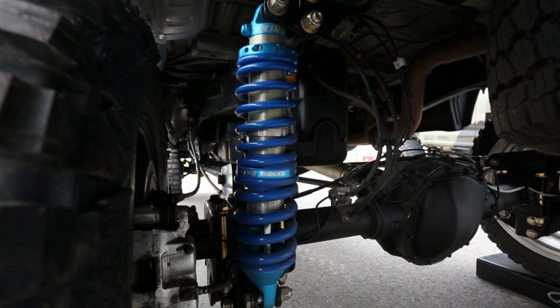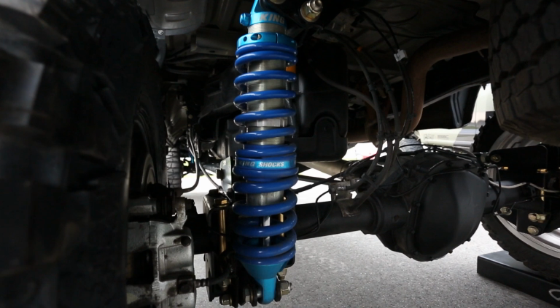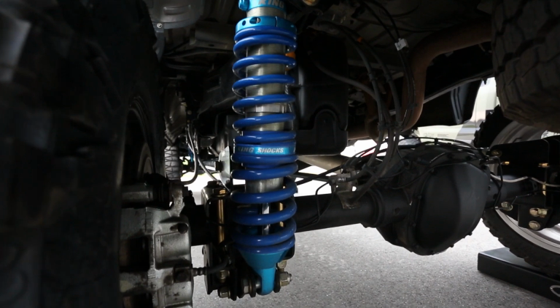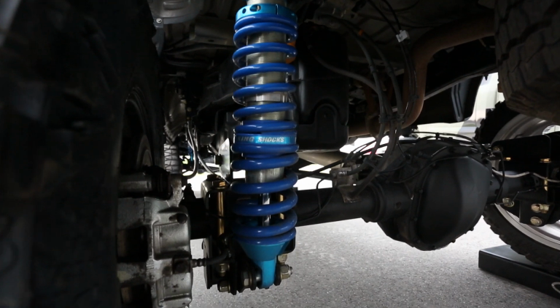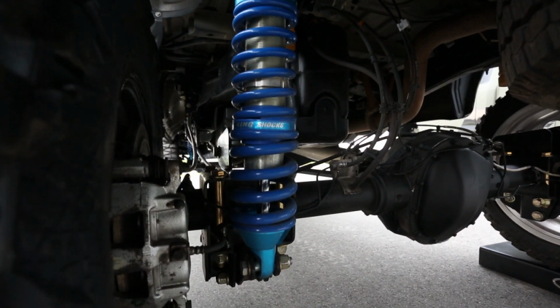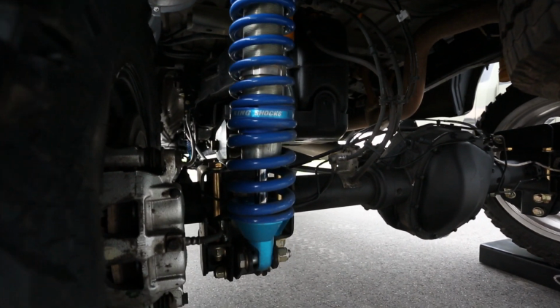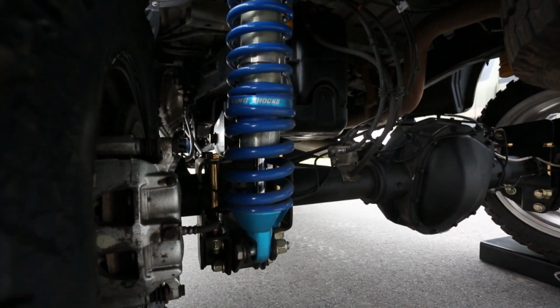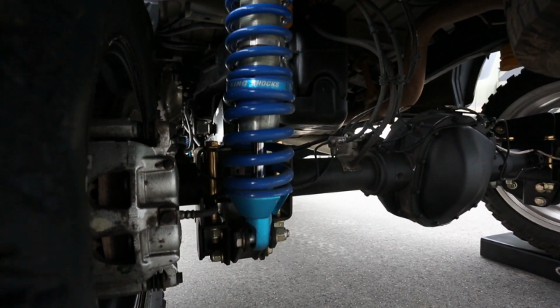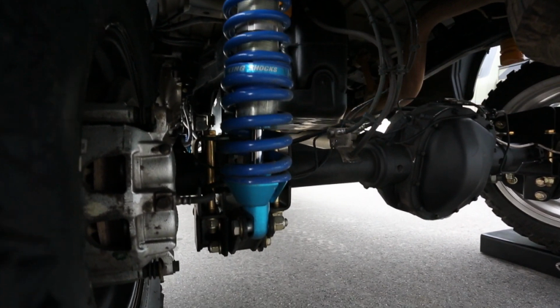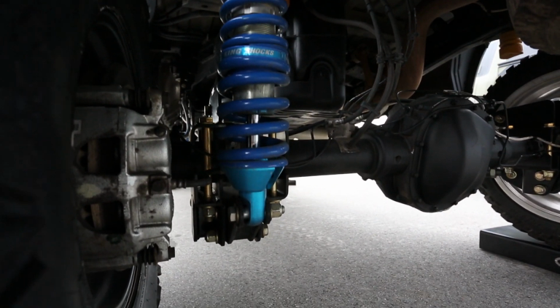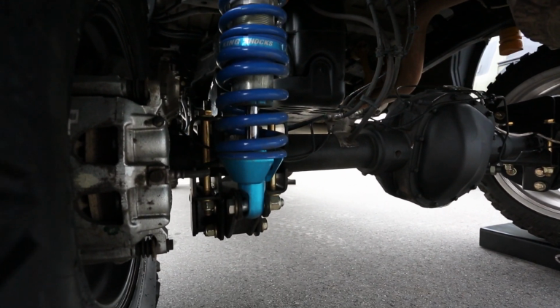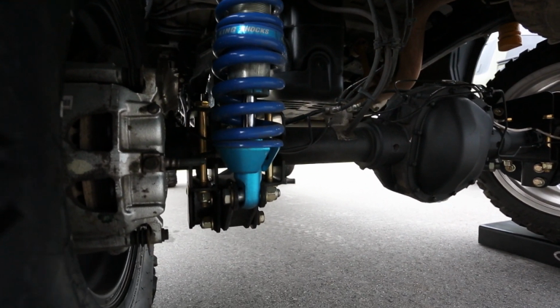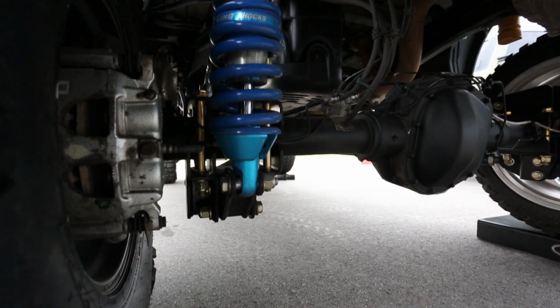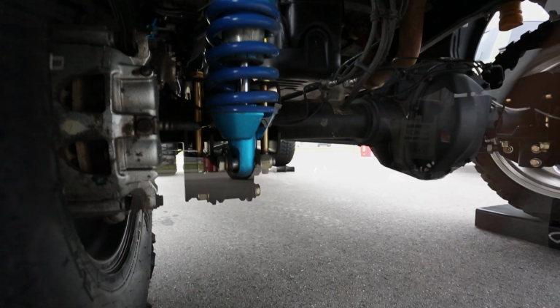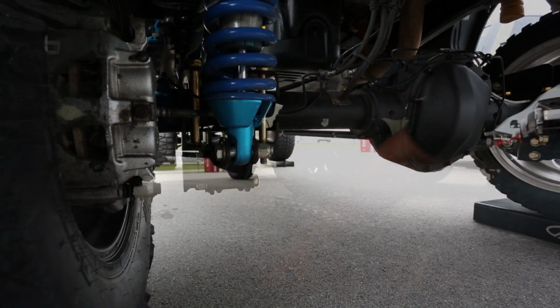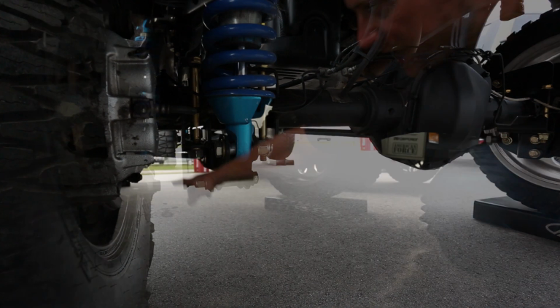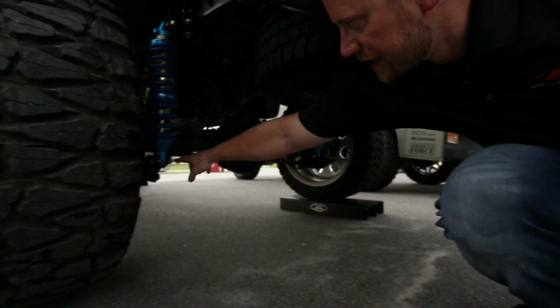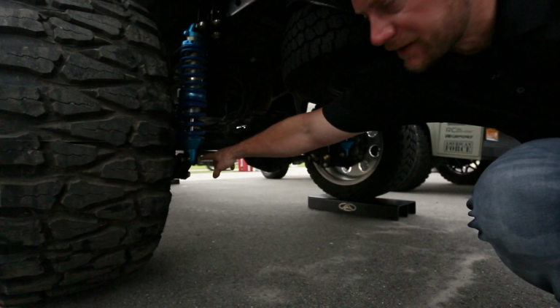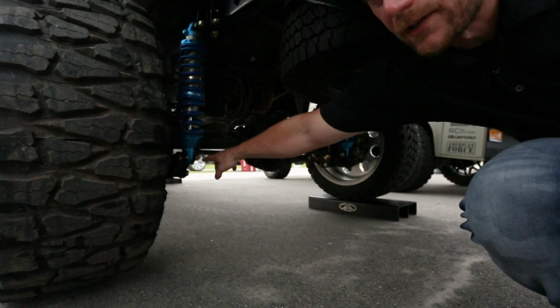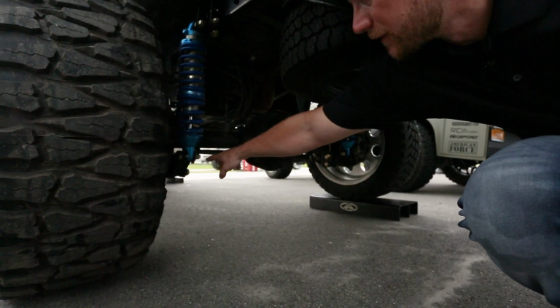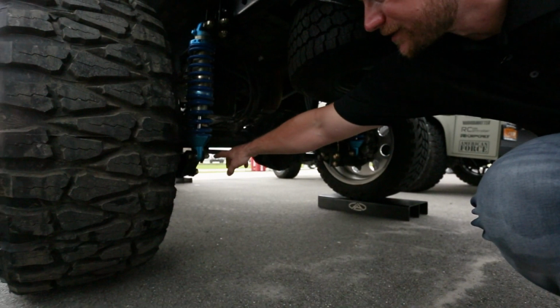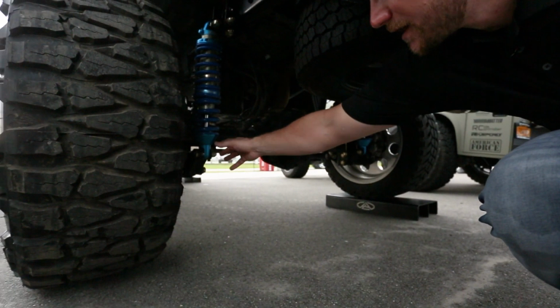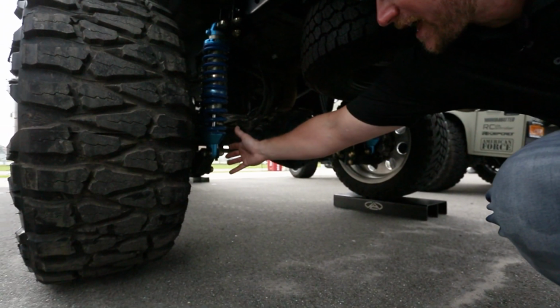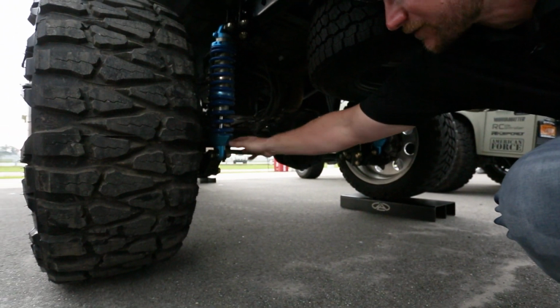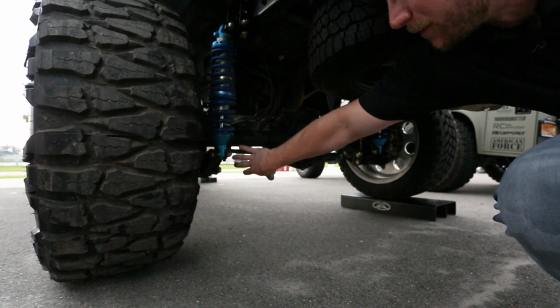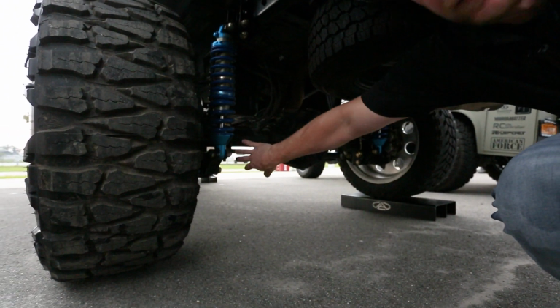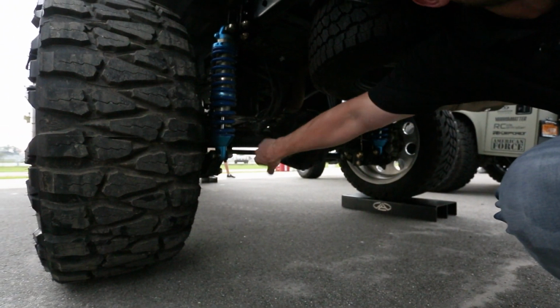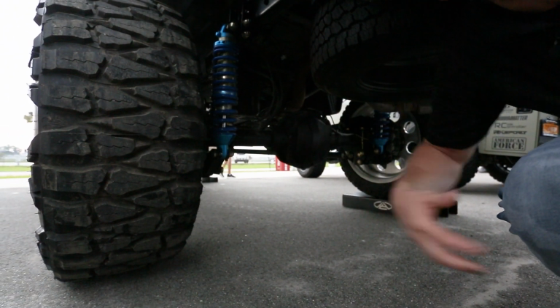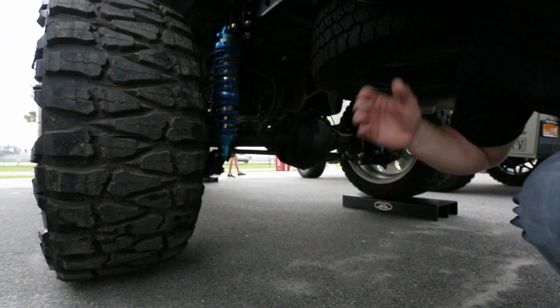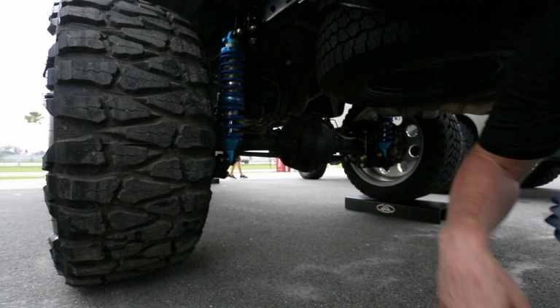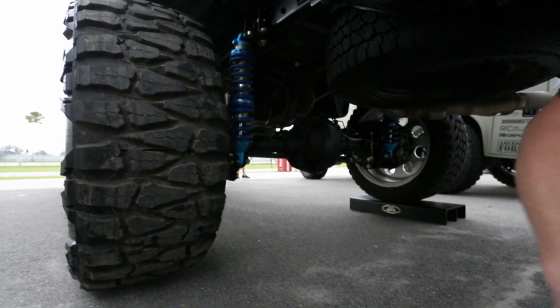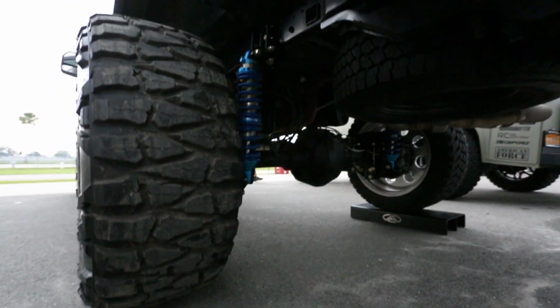Those are two-inch increments at the top. At the bottom at the axle, there's this bracket right here that the bottom of the coilover bolts to. That is removable and you can flip it over — that'll get you 4-inch increments.